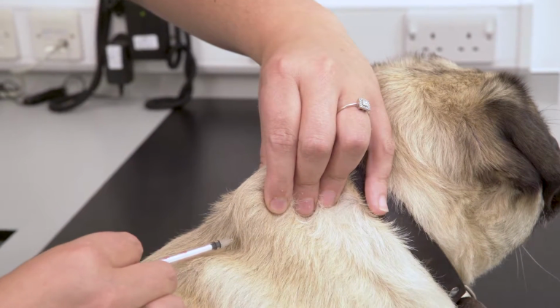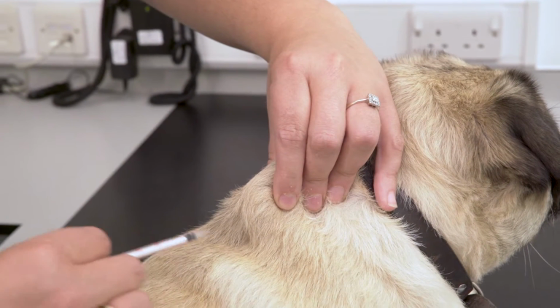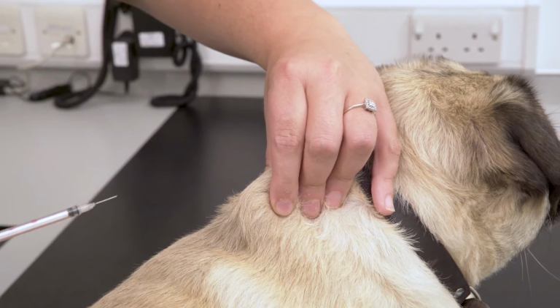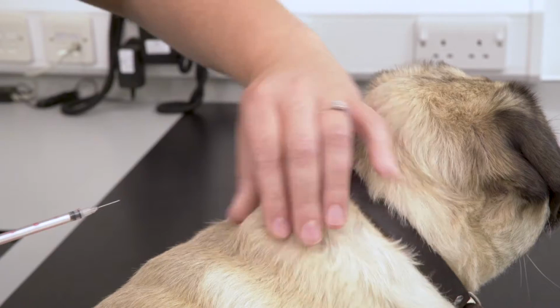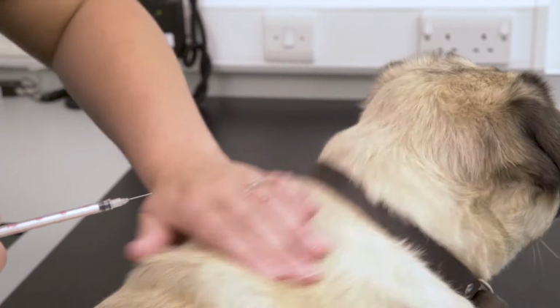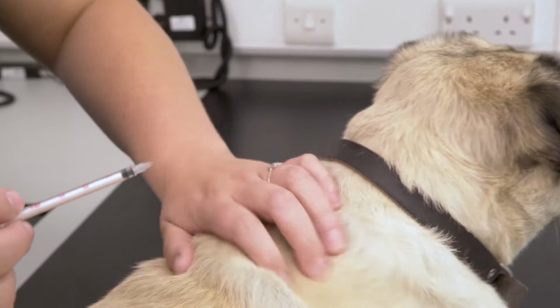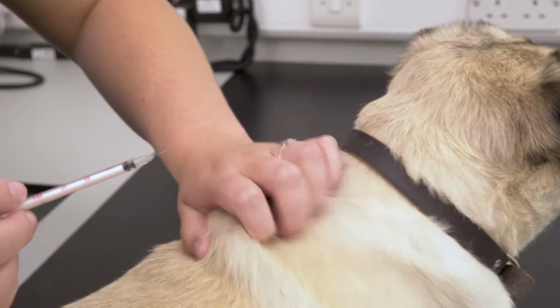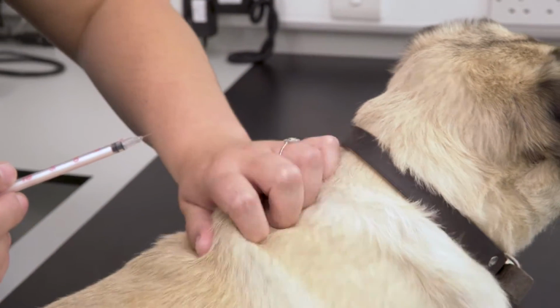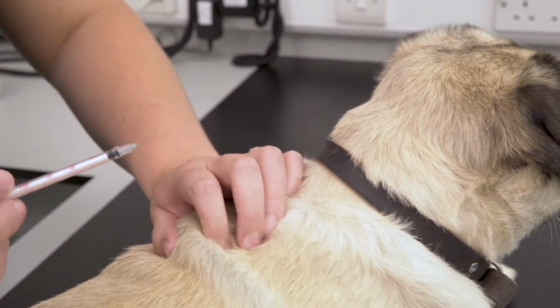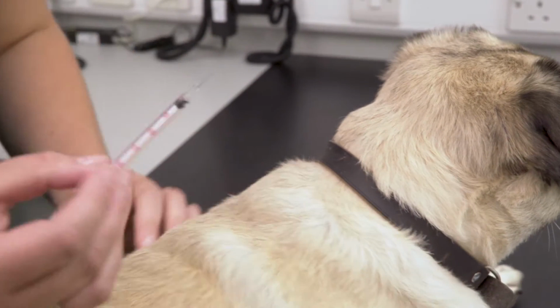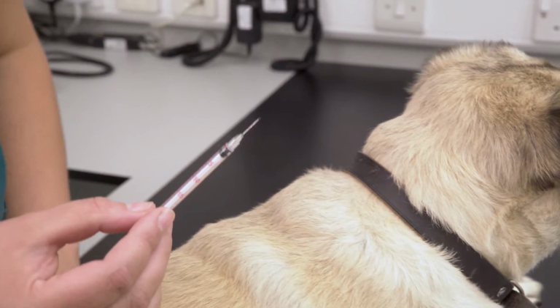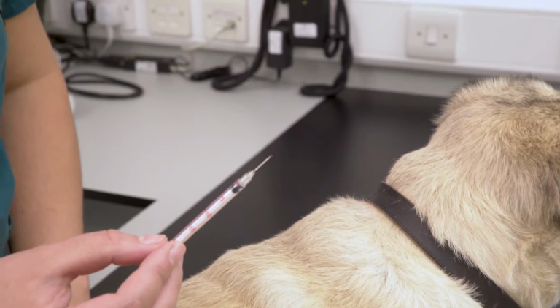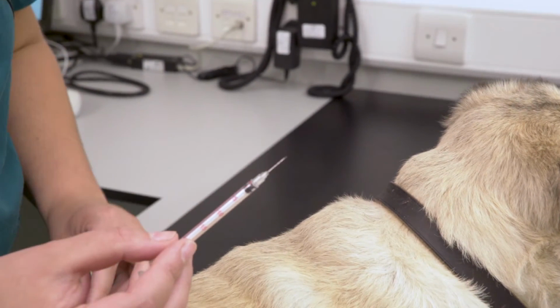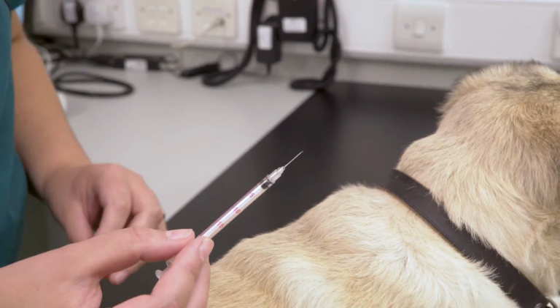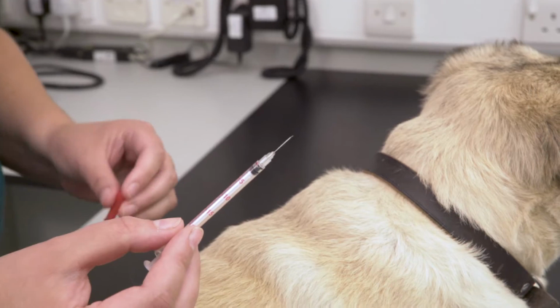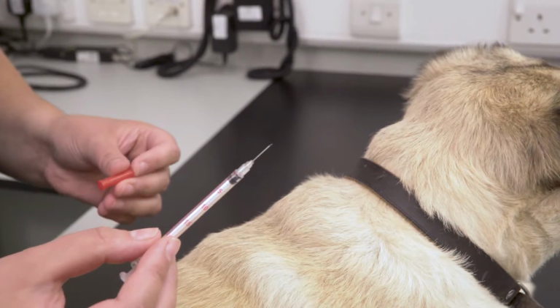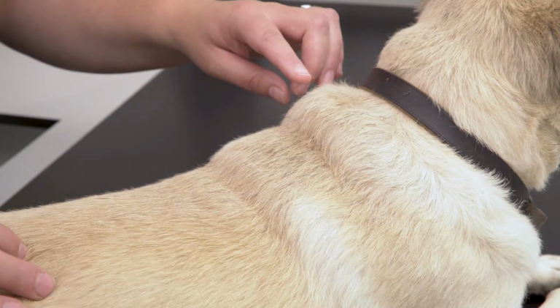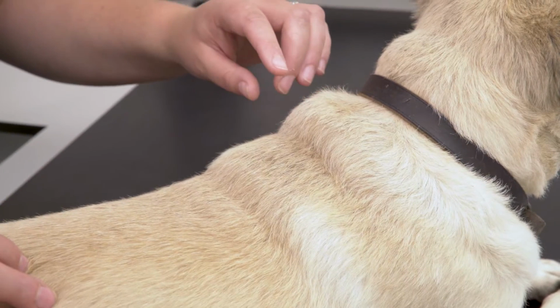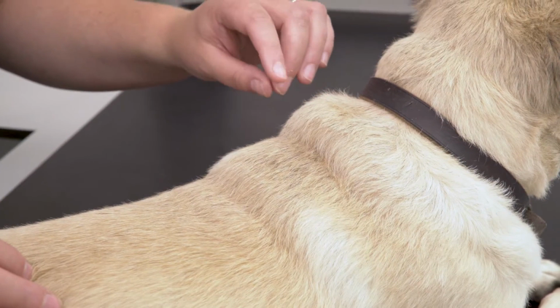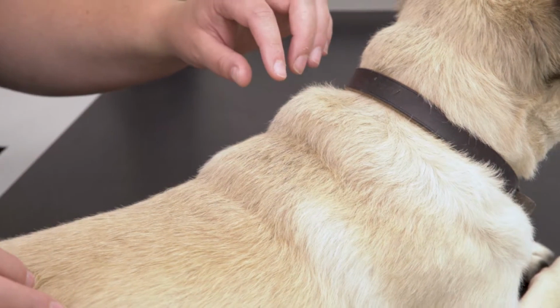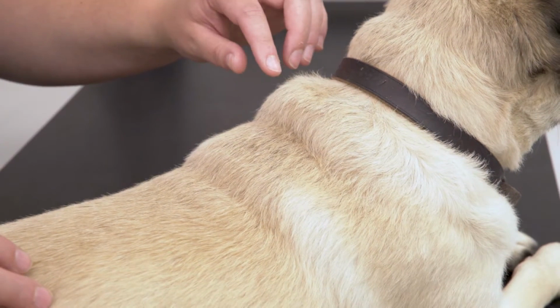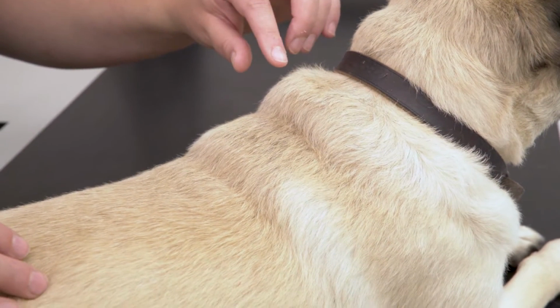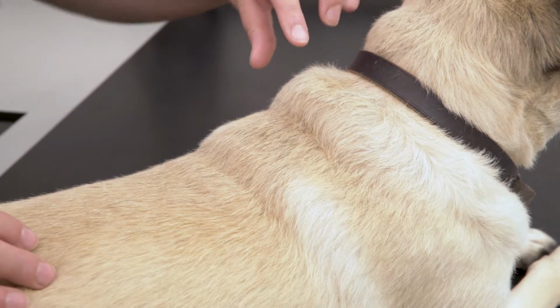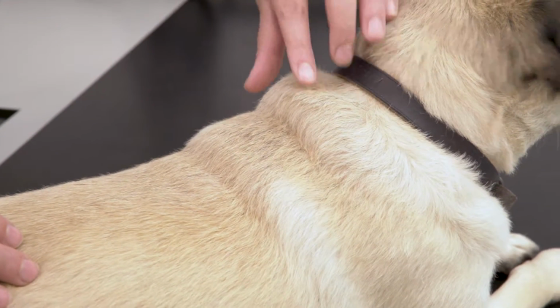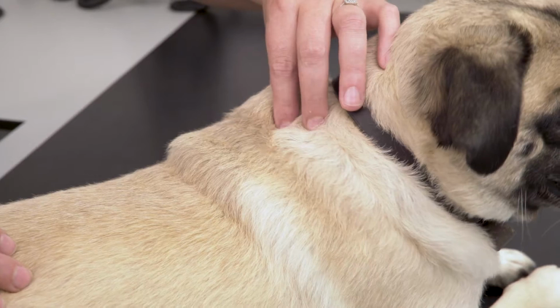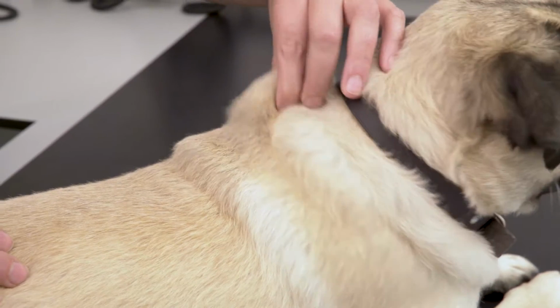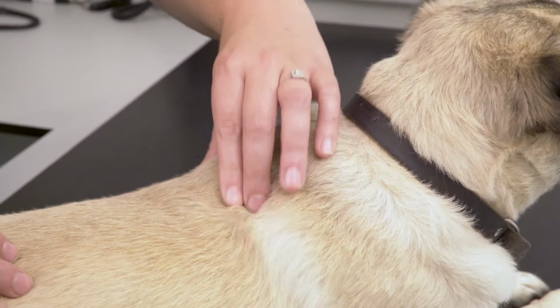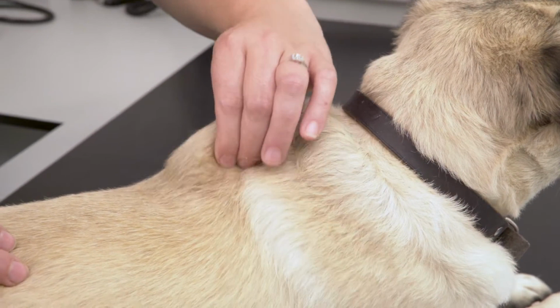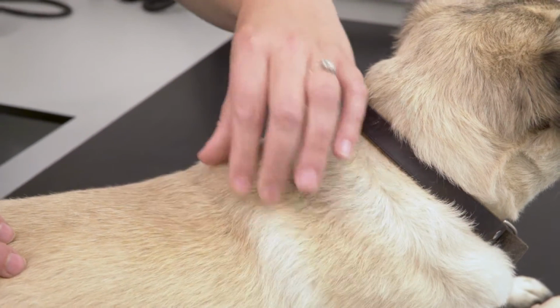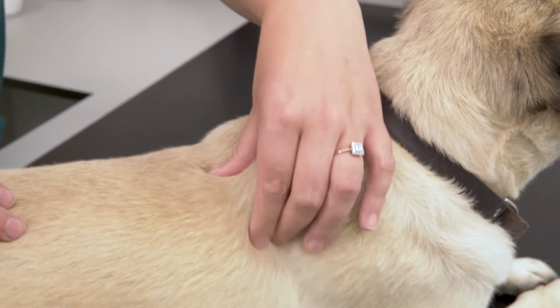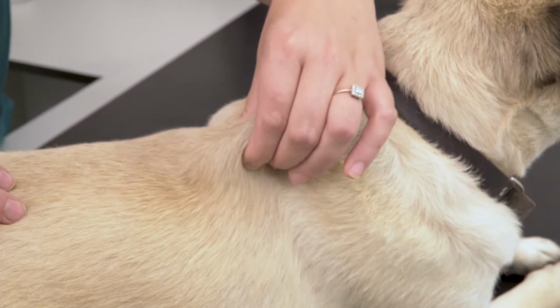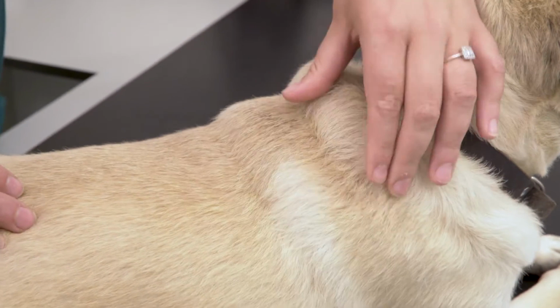Pull the needle out and give it a rub. Remember to dispose of sharps into the sharps bin. If your pet requires multiple injections it's important to rotate the injection site on a daily basis.